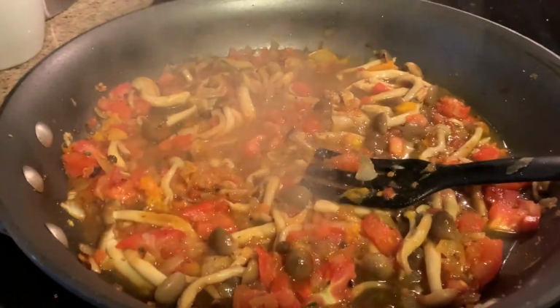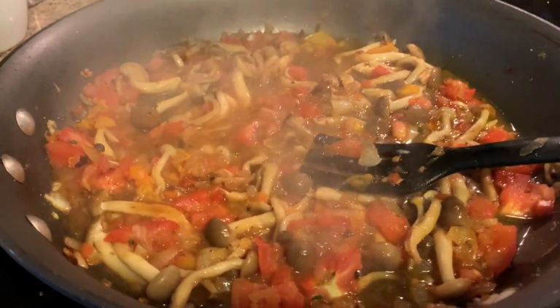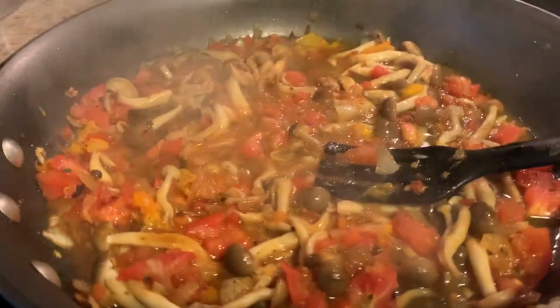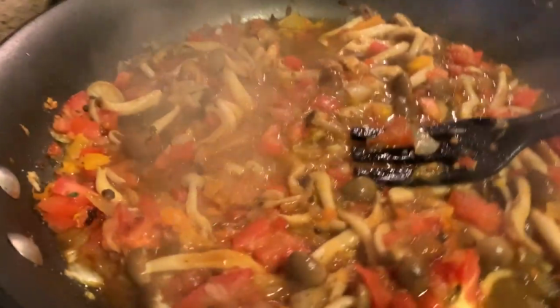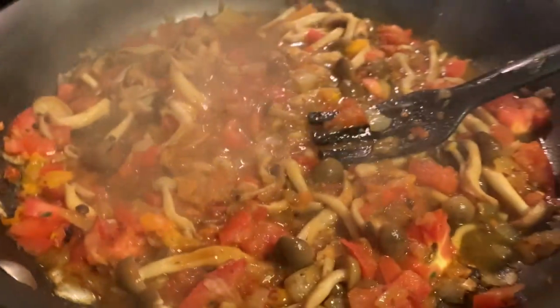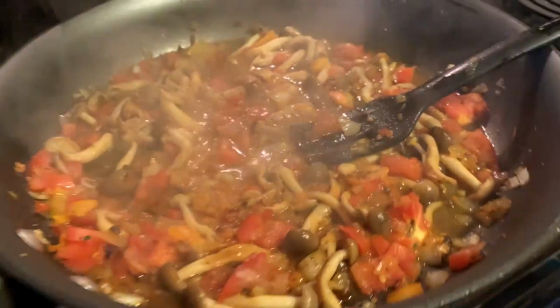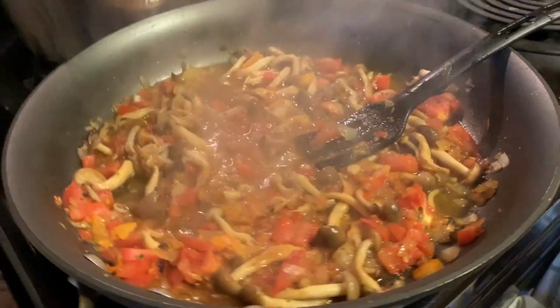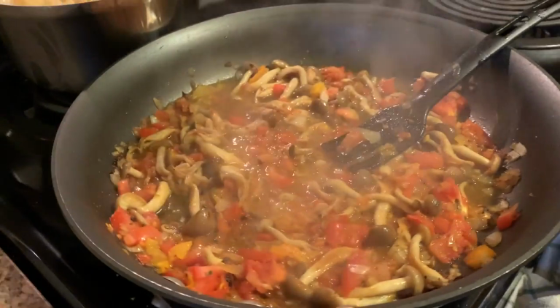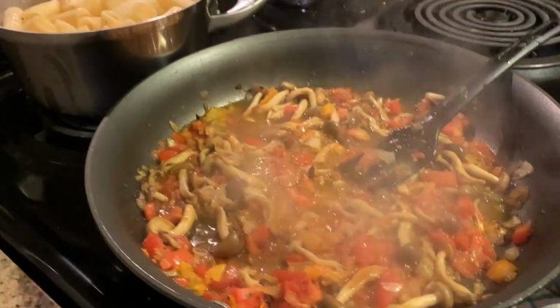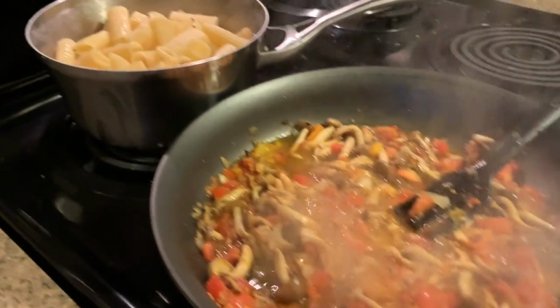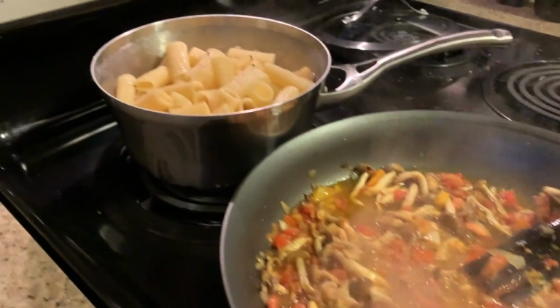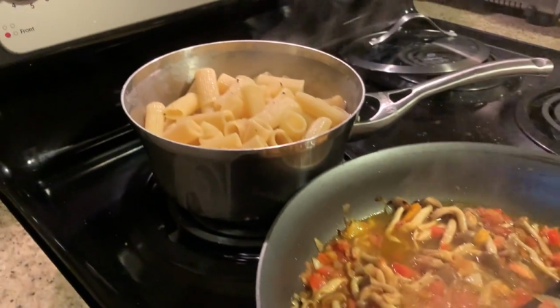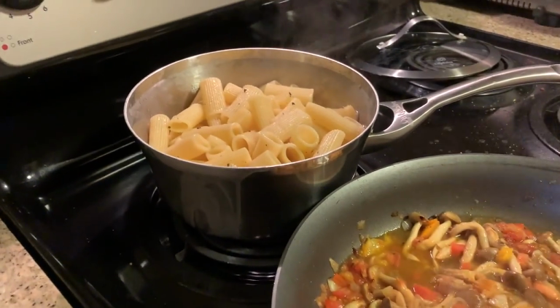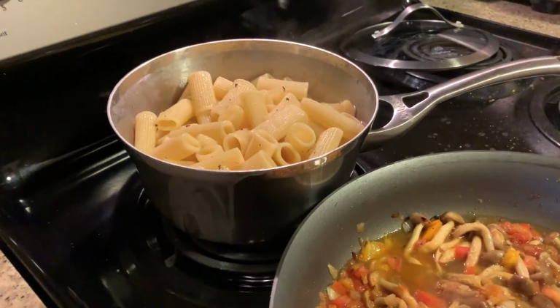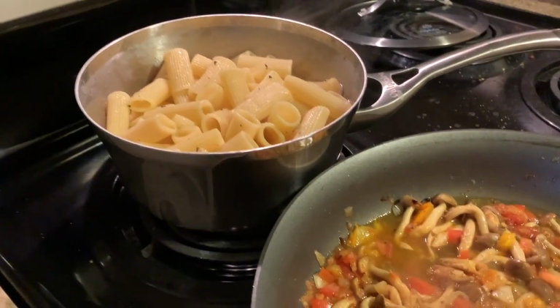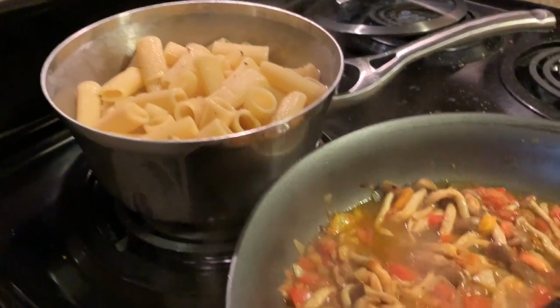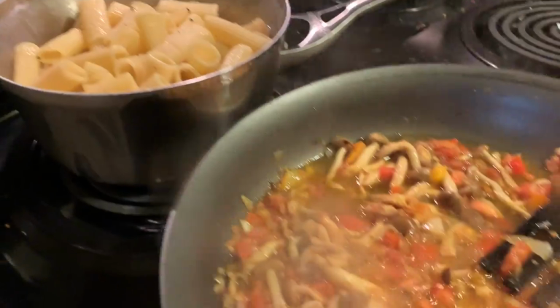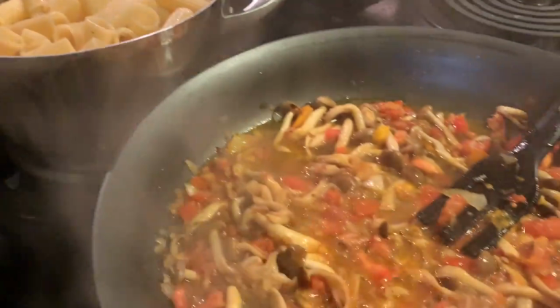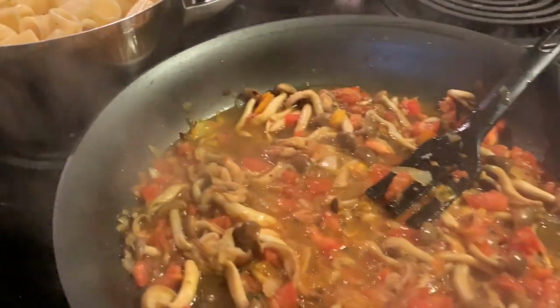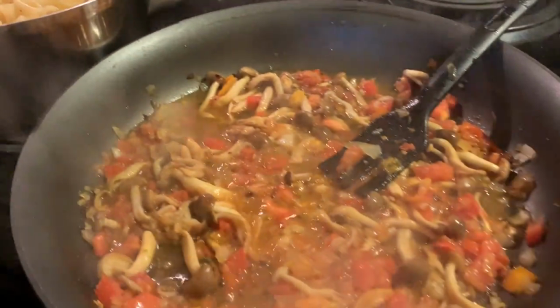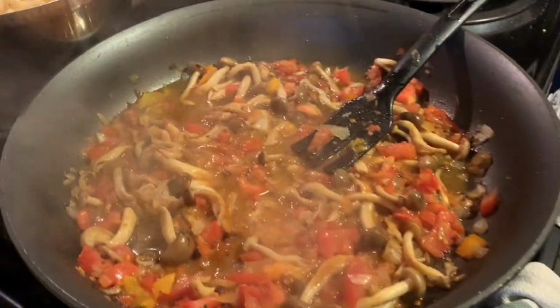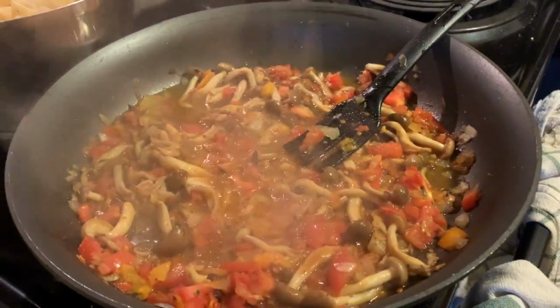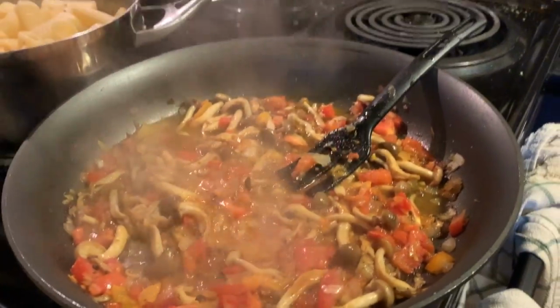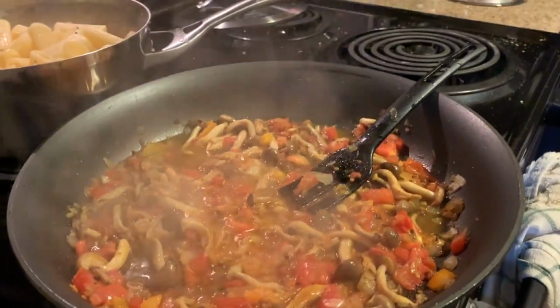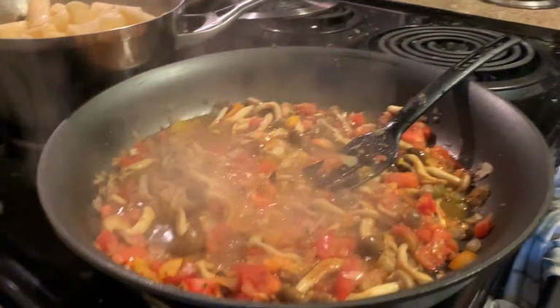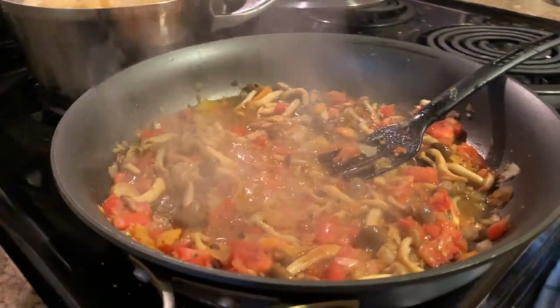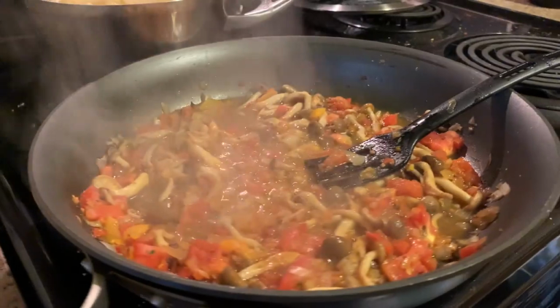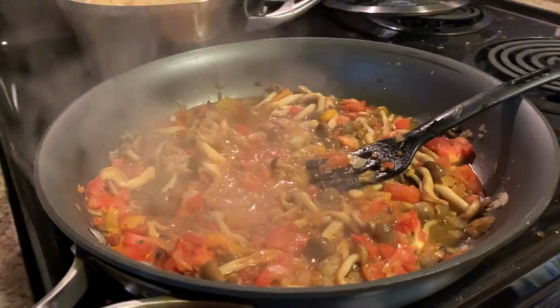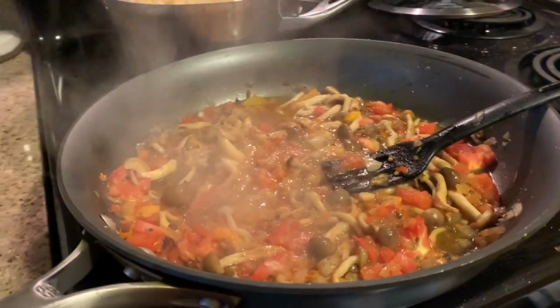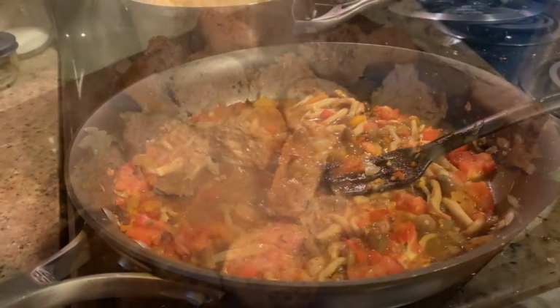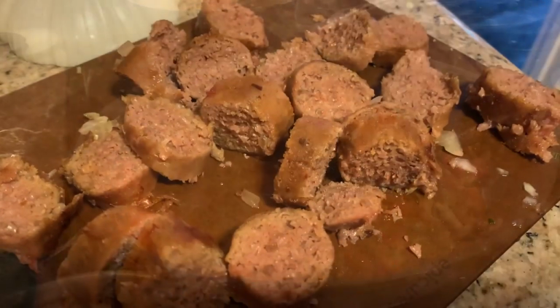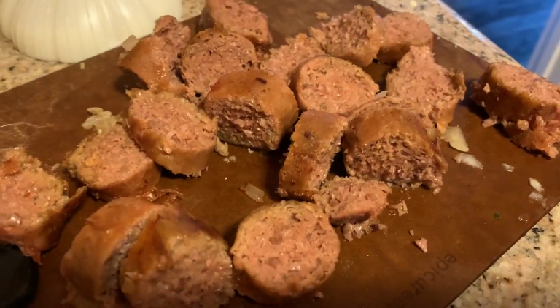Make sure it's not too dry — you can go ahead and add some of the water from the drained pasta. The salt in the pasta water really brings the flavors together, and the starch helps thicken the sauce a little bit.